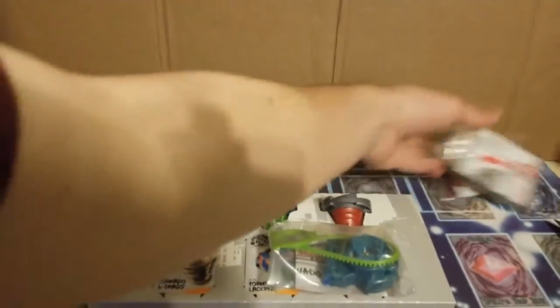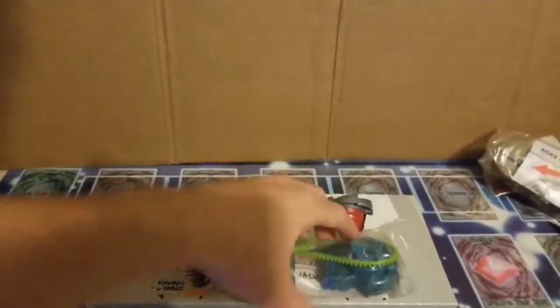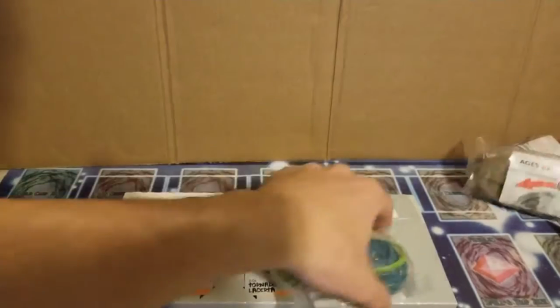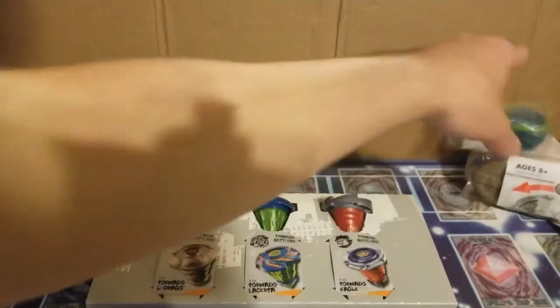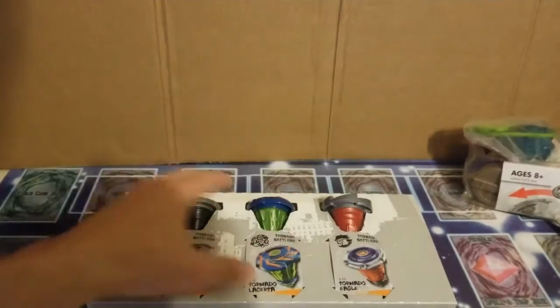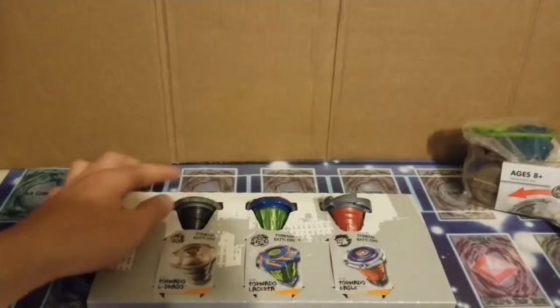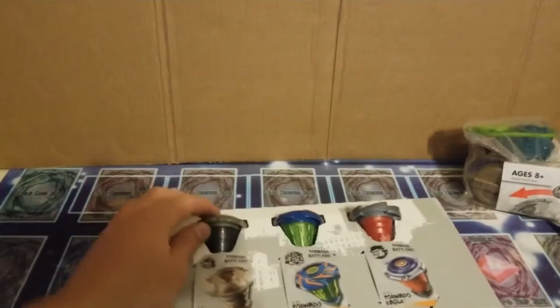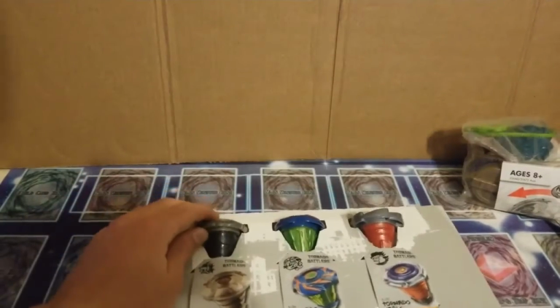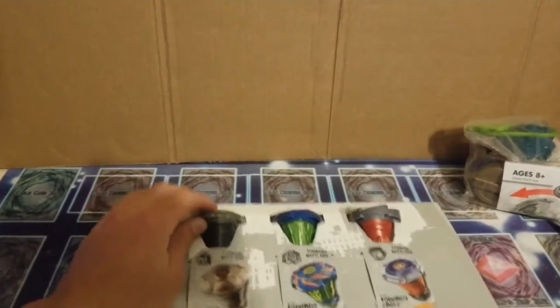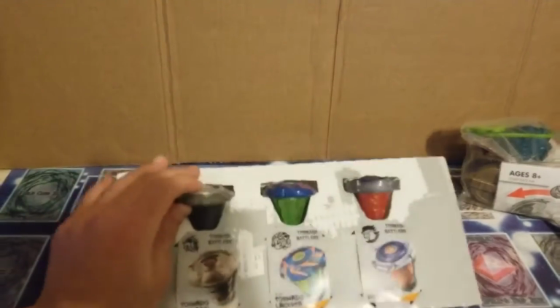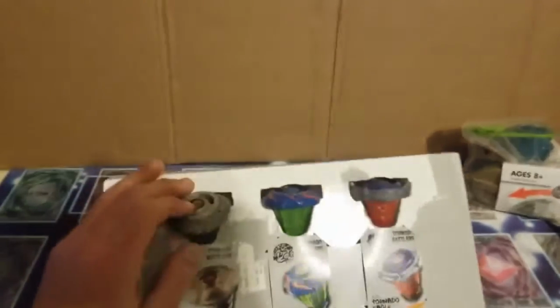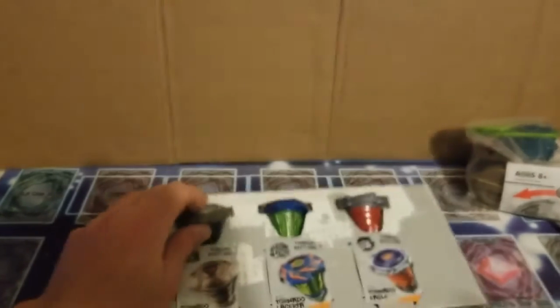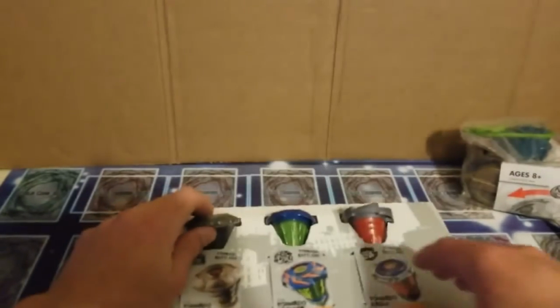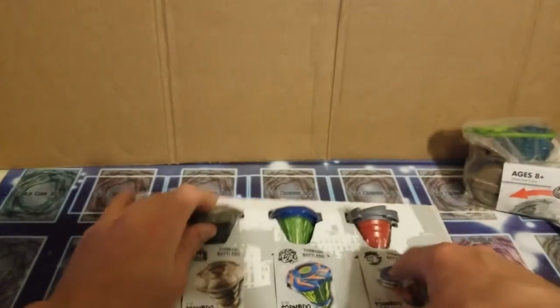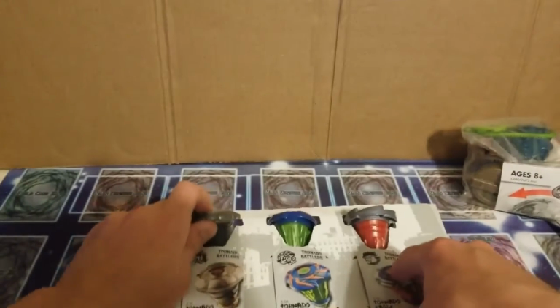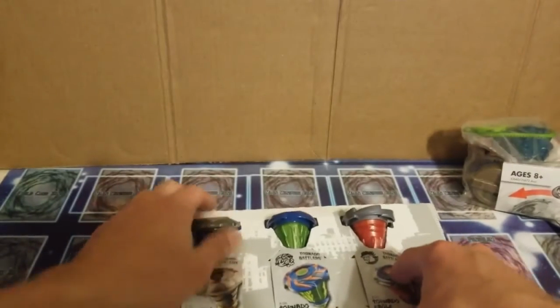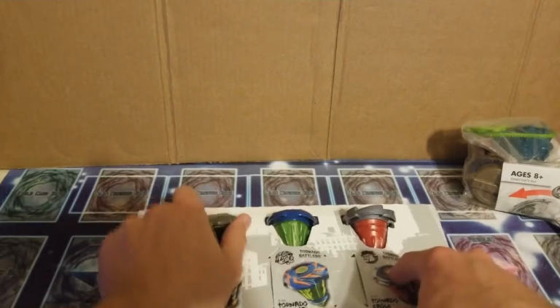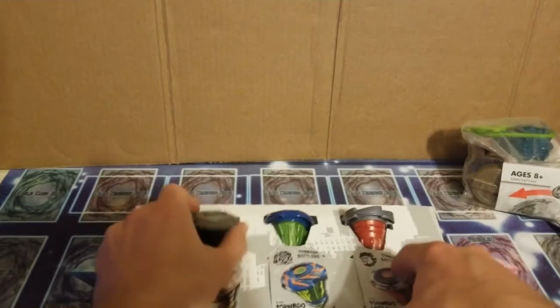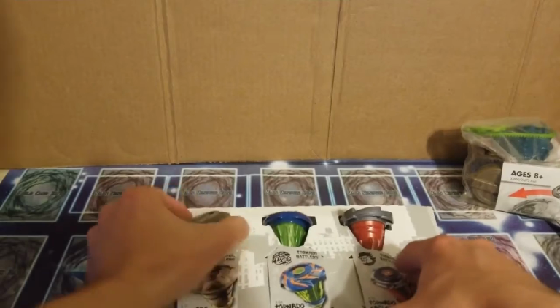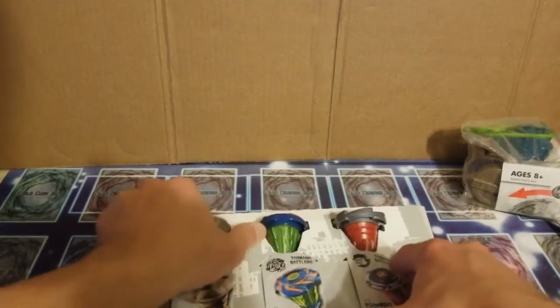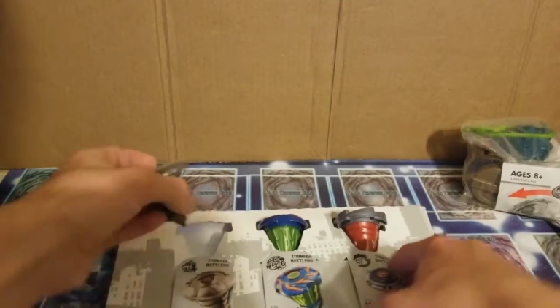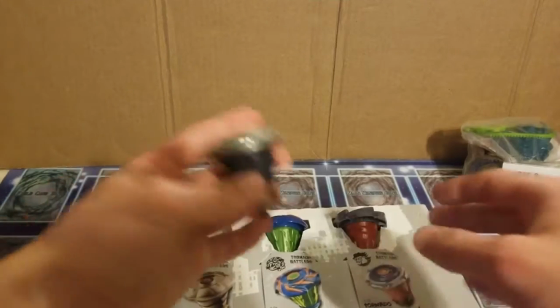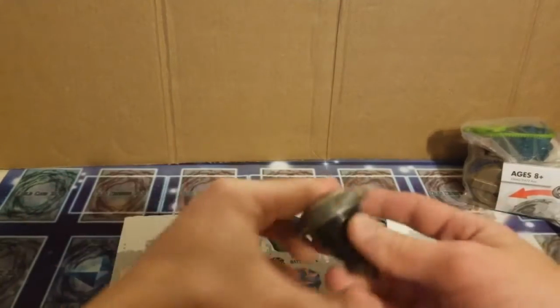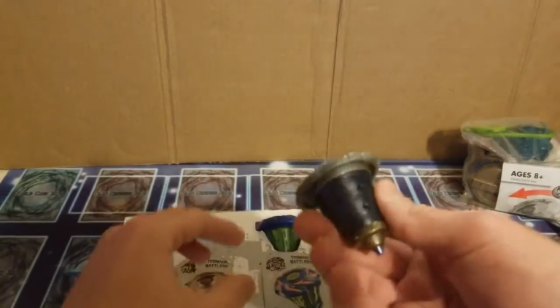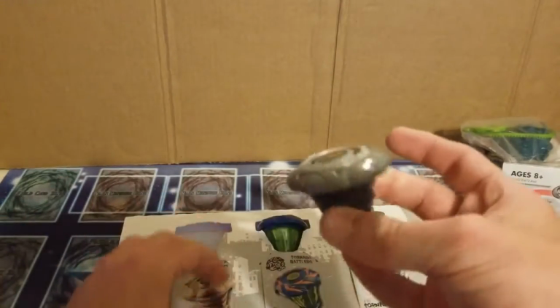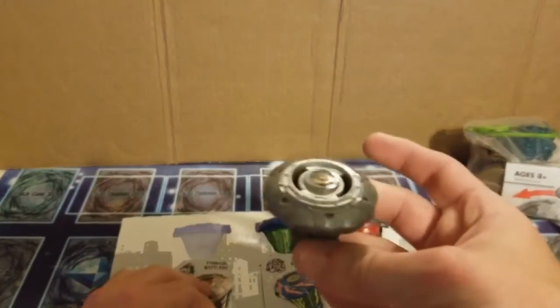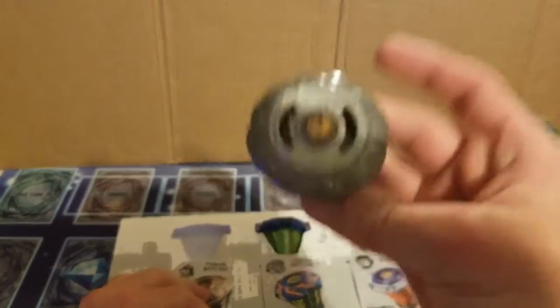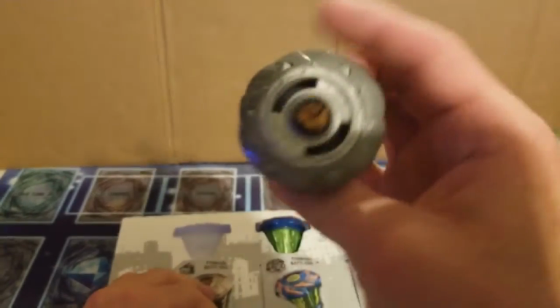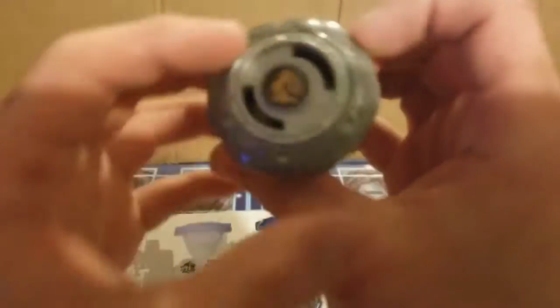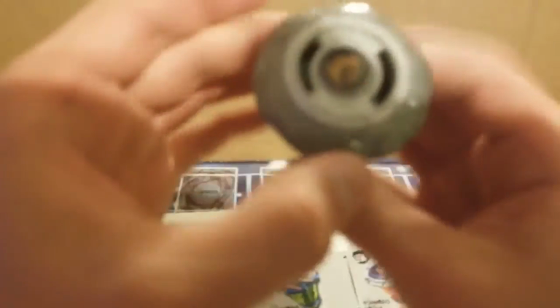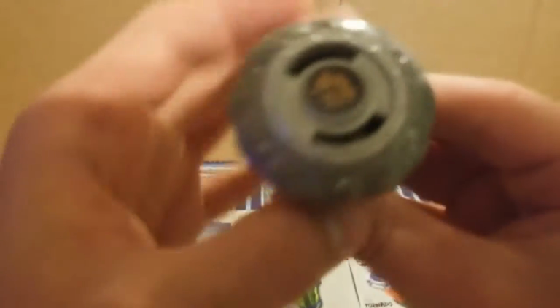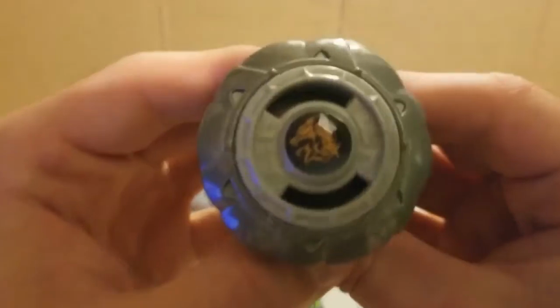Set these launchers aside. Next we got the actual Beyblades. They were just kind of sitting in the cardboard.